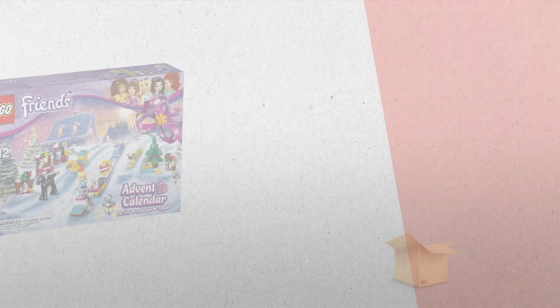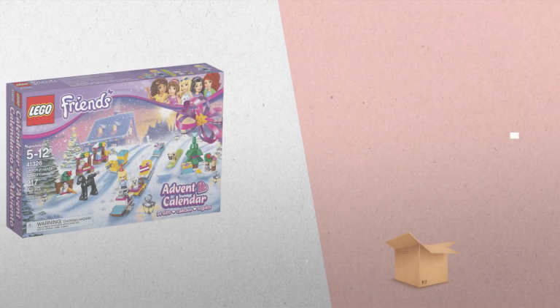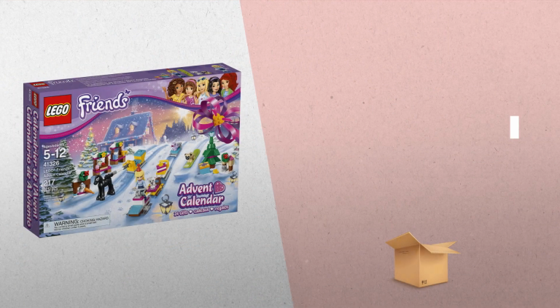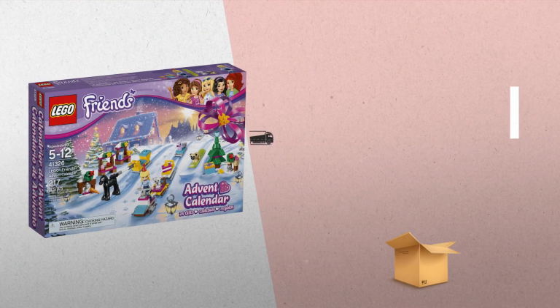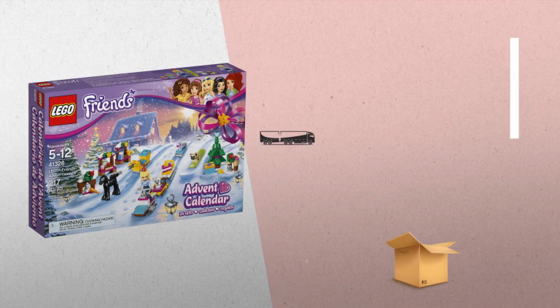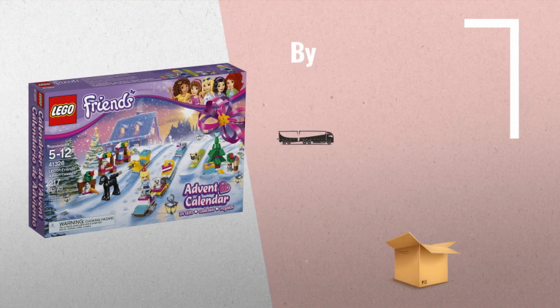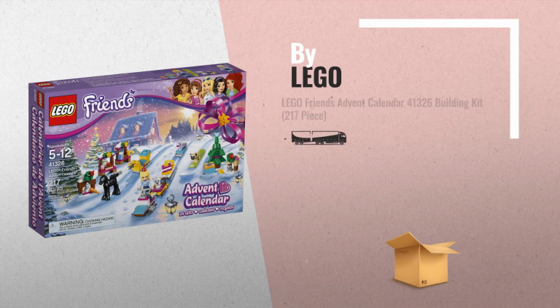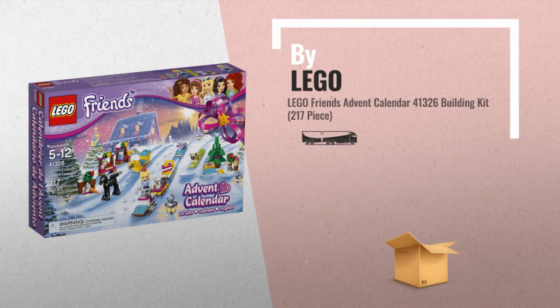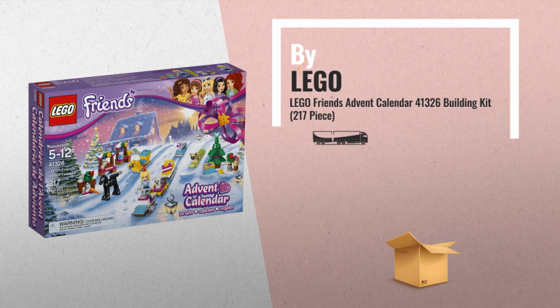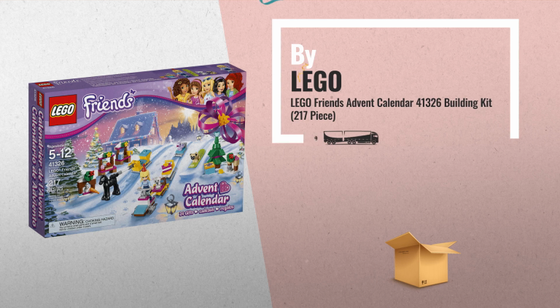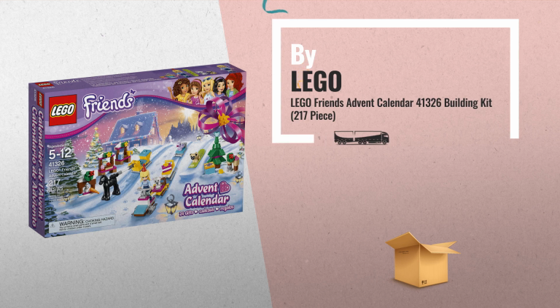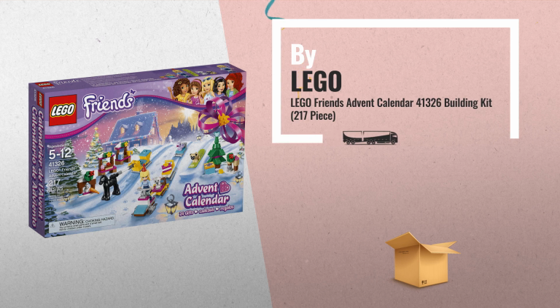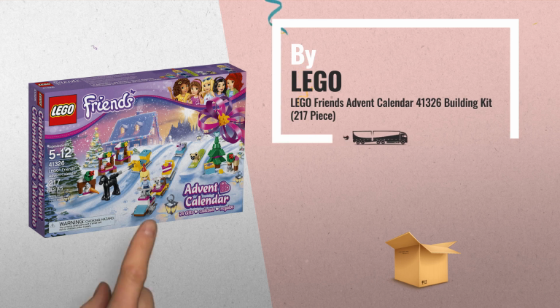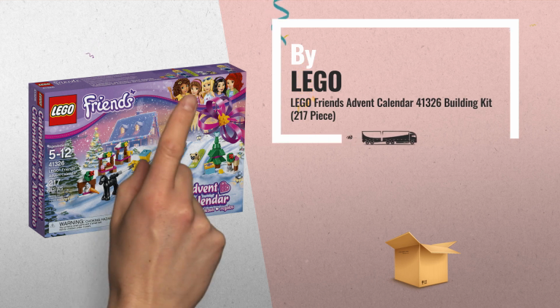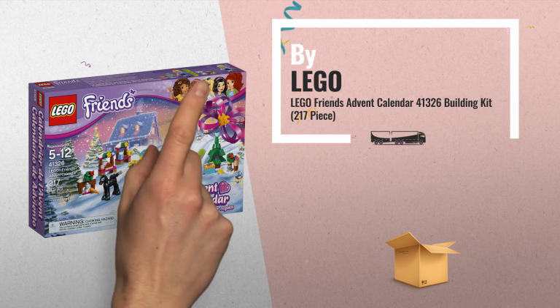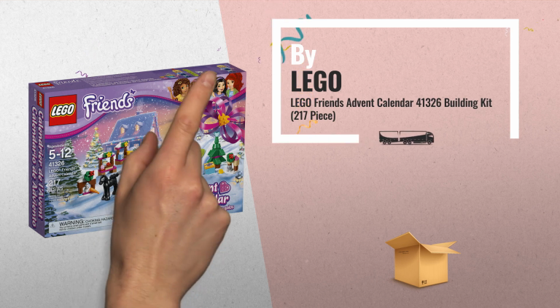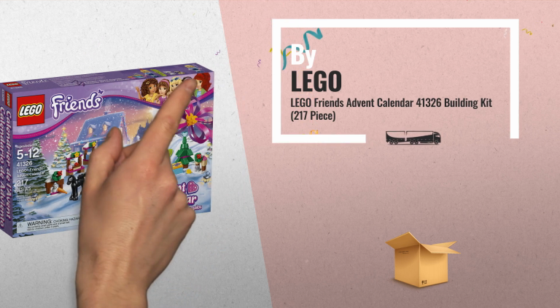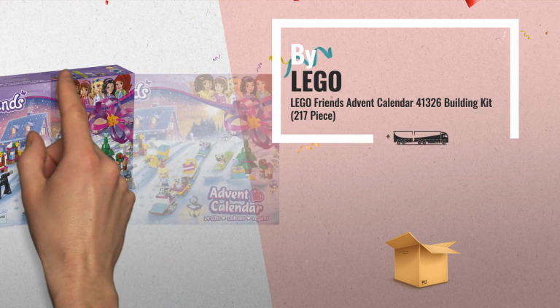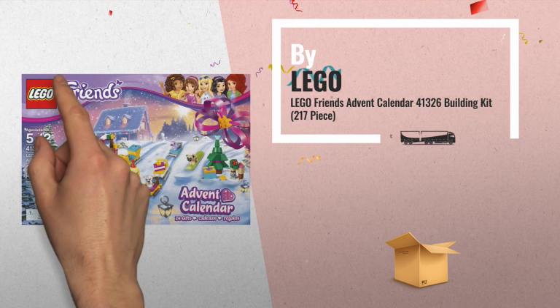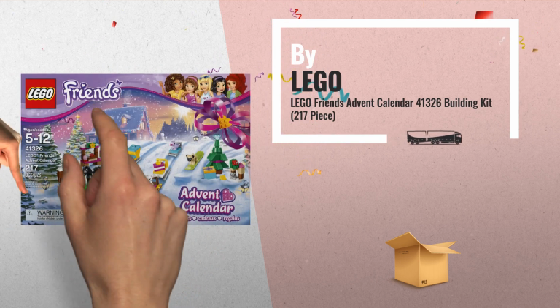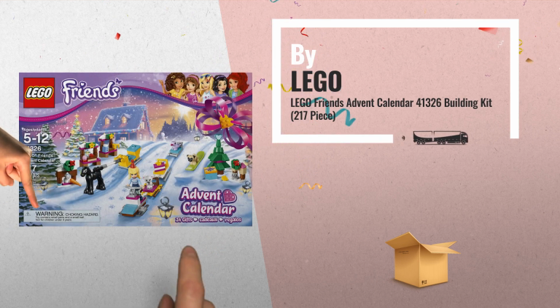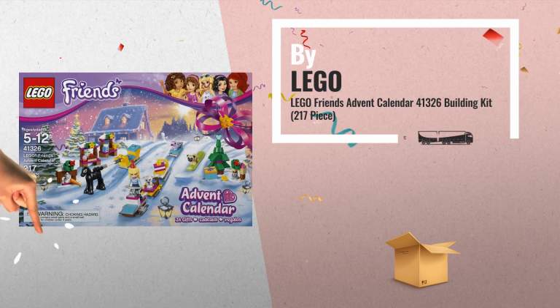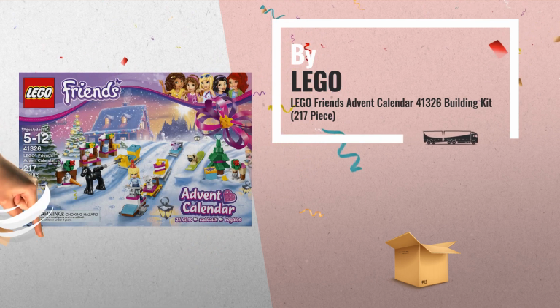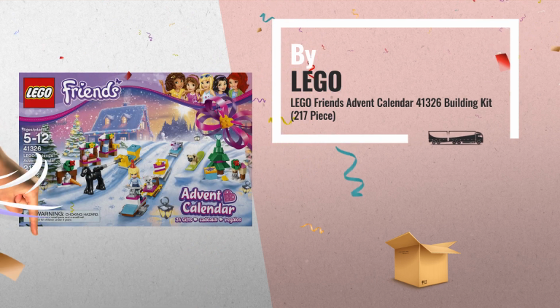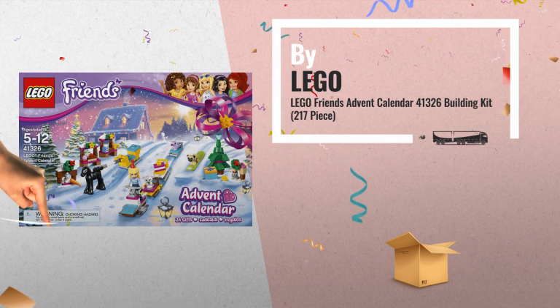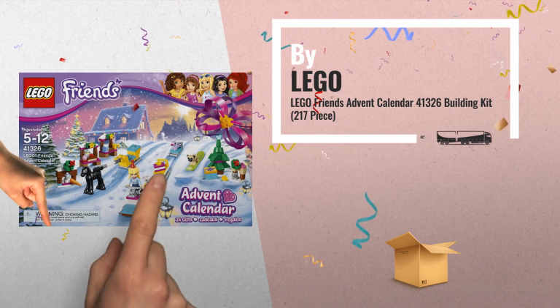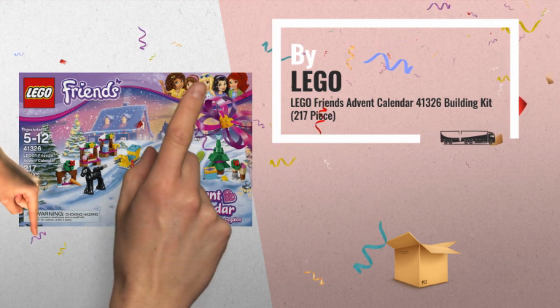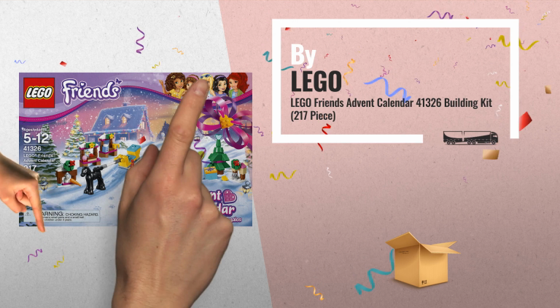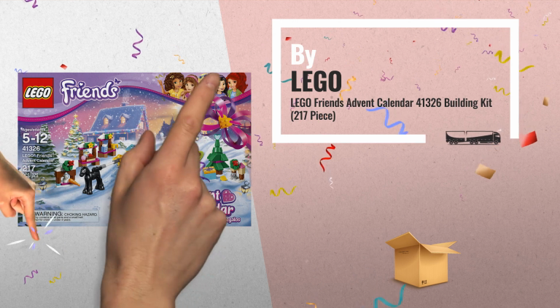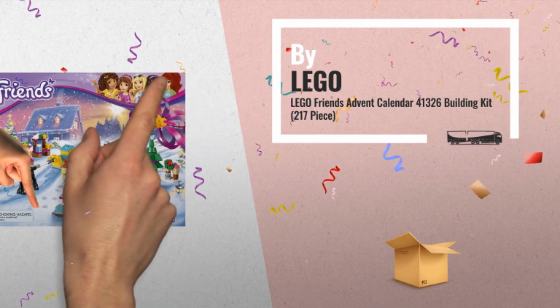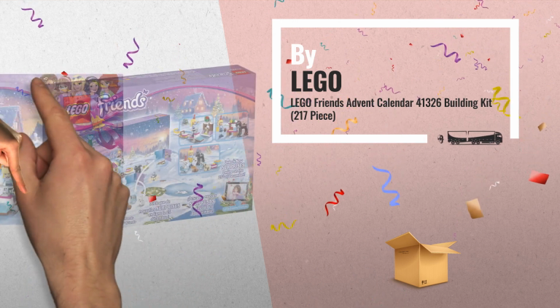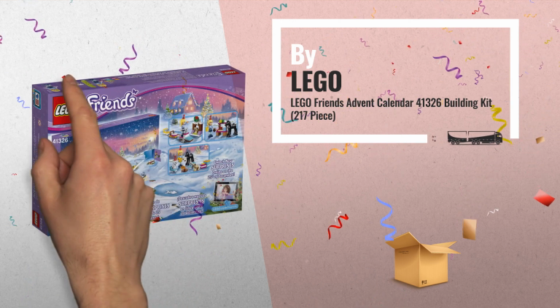Number 10. Features 24 gifts, each enclosed in its own compartment in a Lego Friends Holiday themed calendar, by Lego.